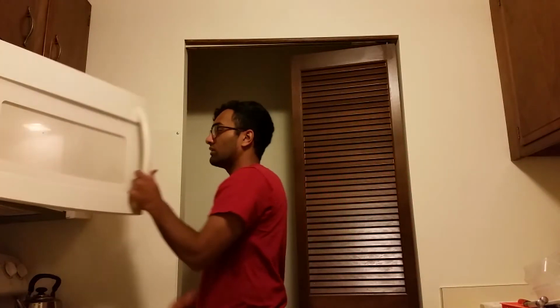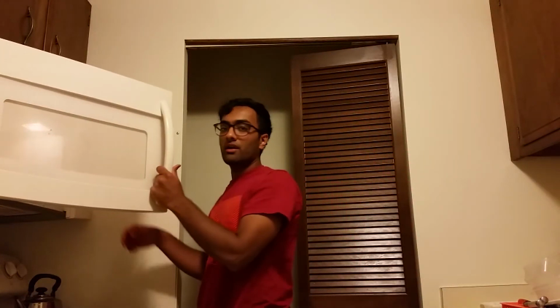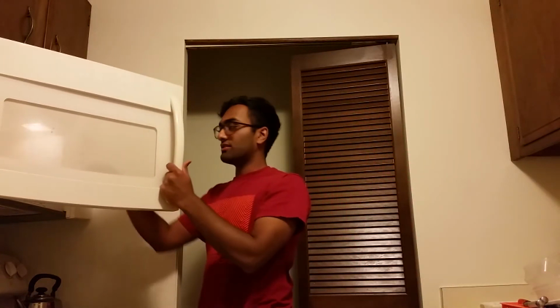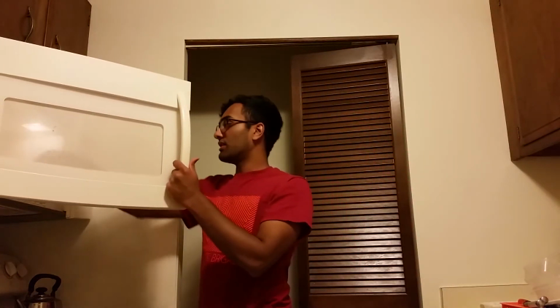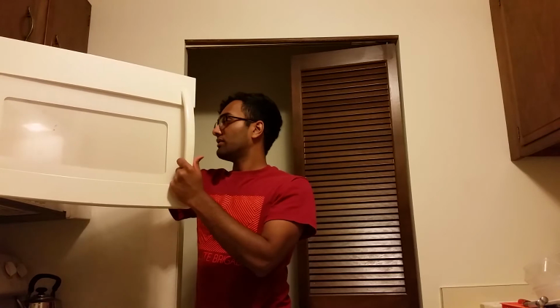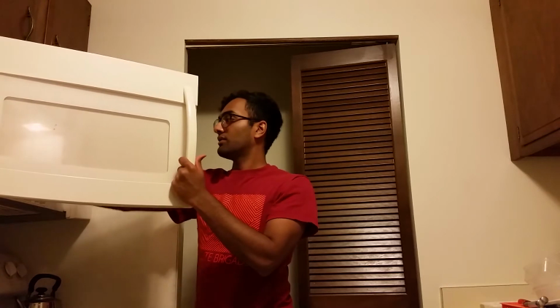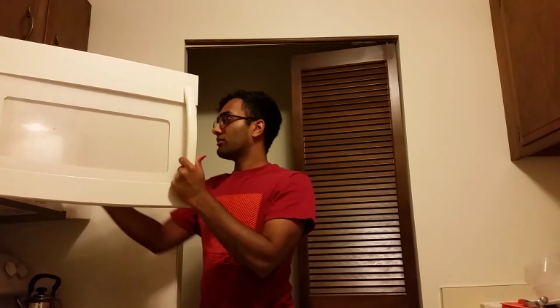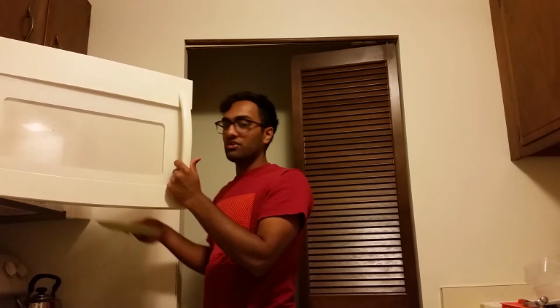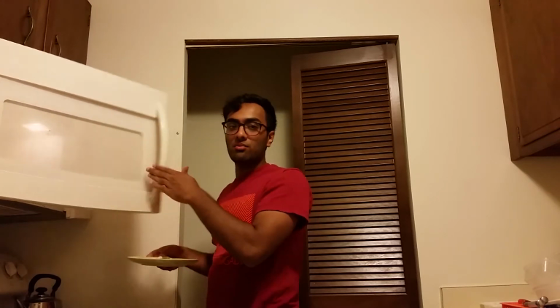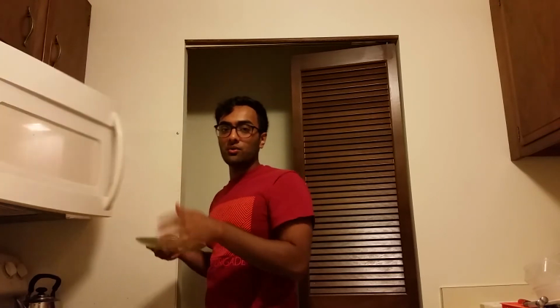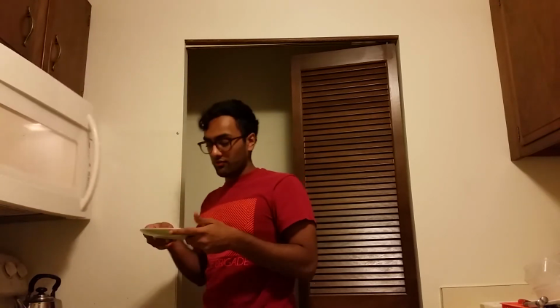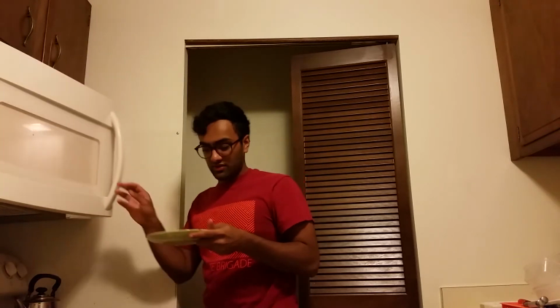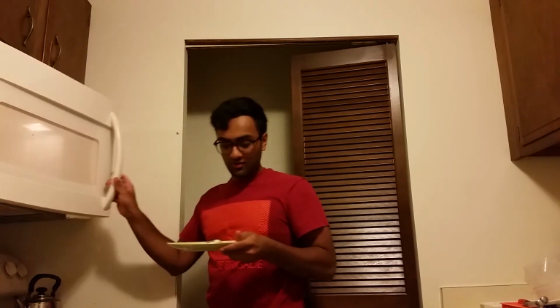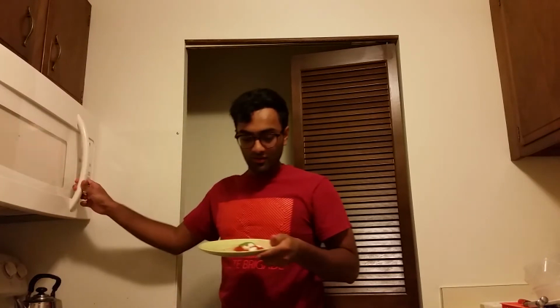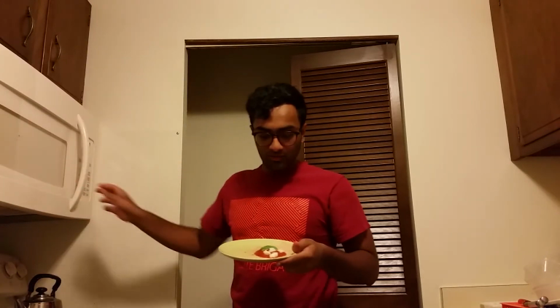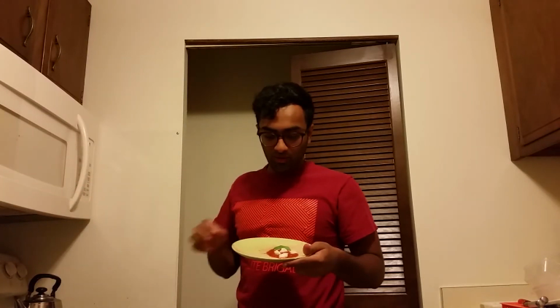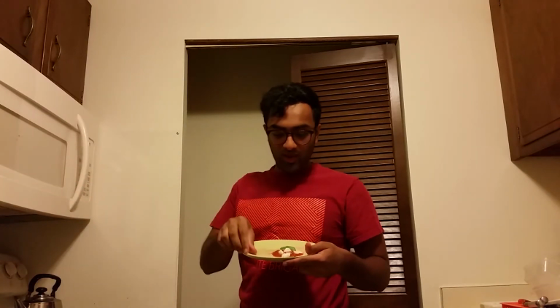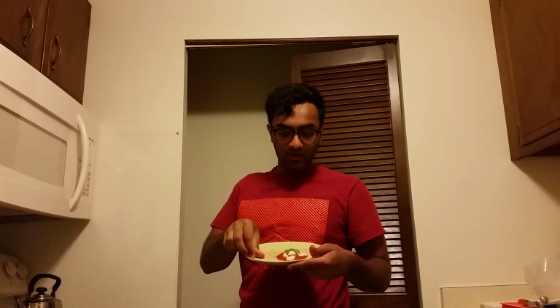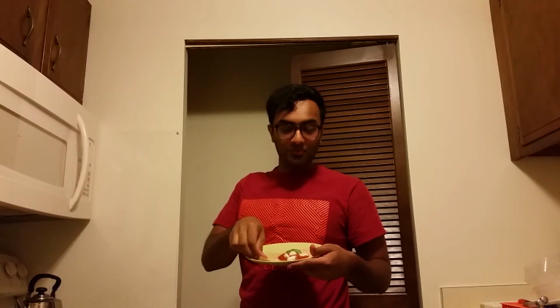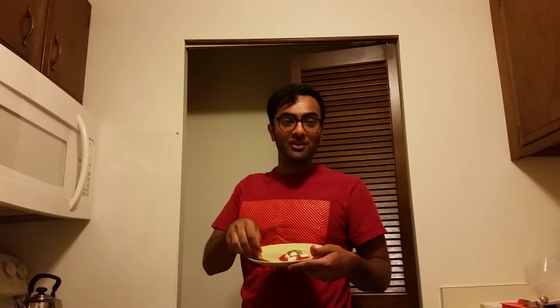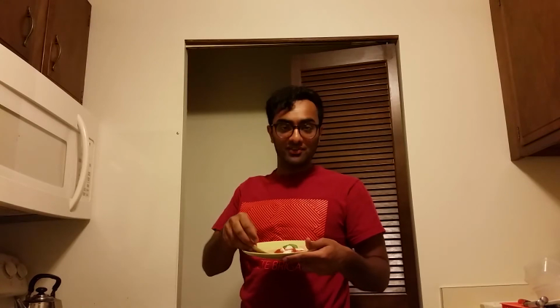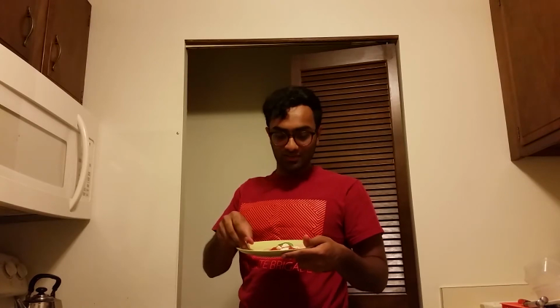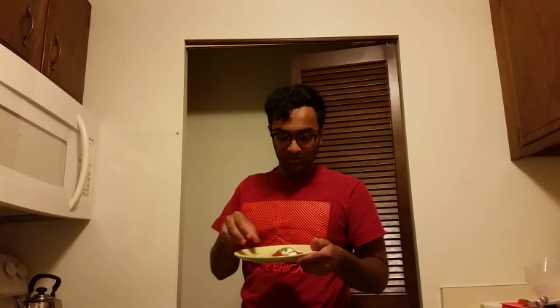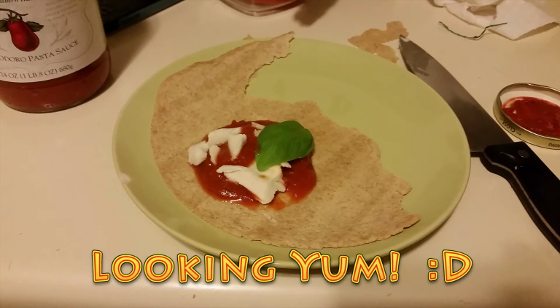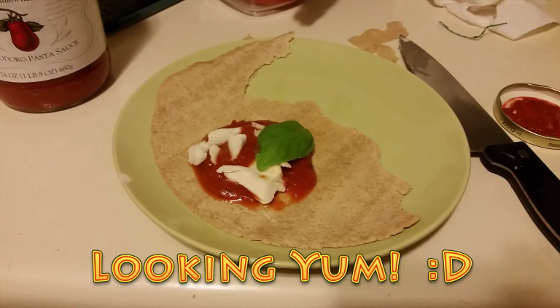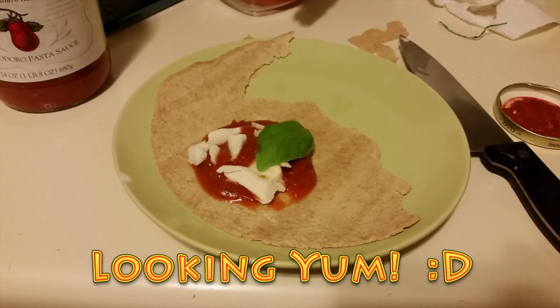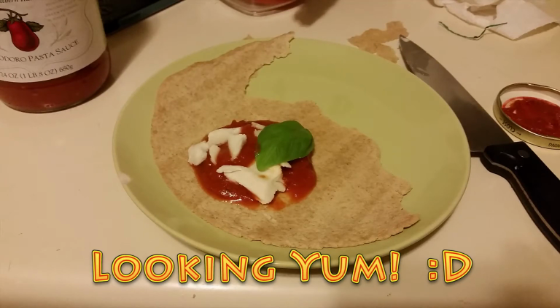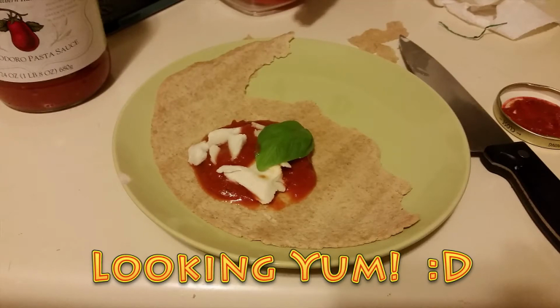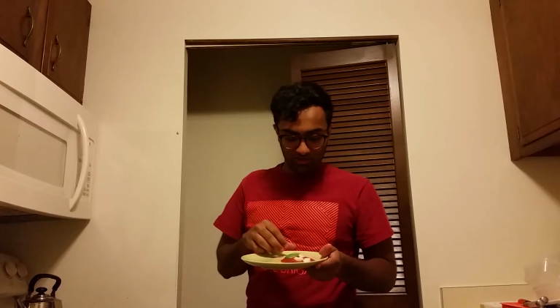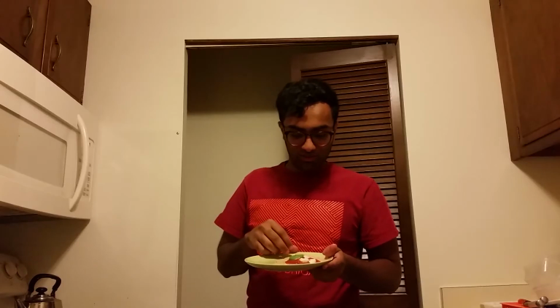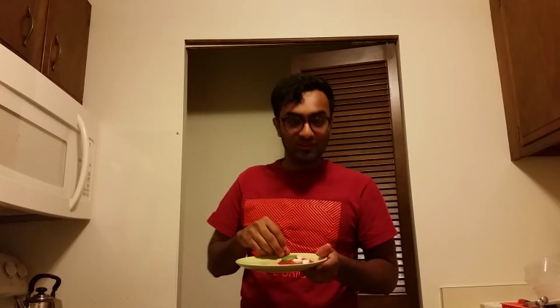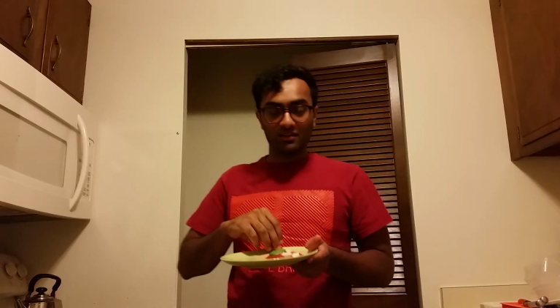Alright guys, it's ready — fresh out of the microwave. Just a homemade margherita pizza. Let's give it a taste.